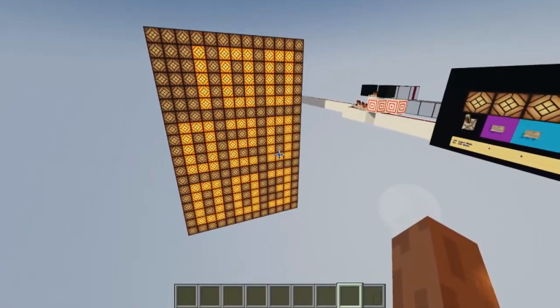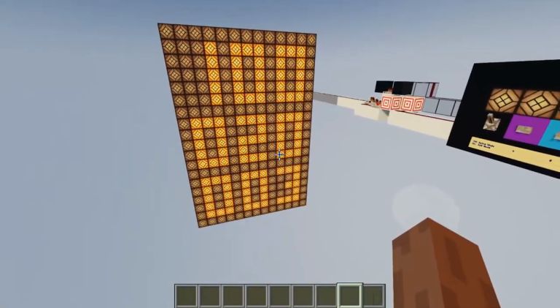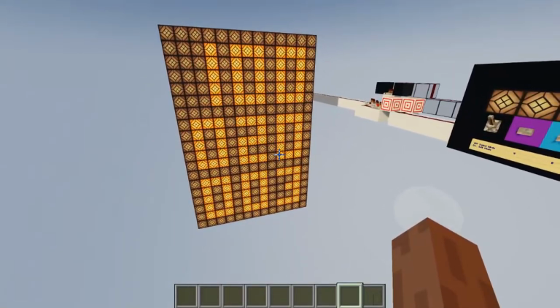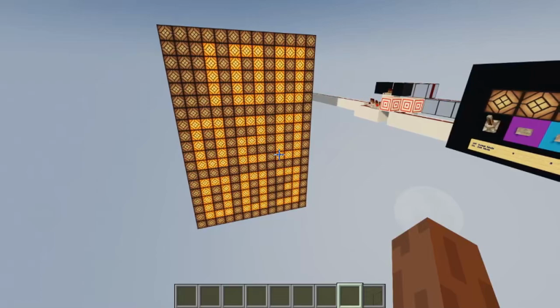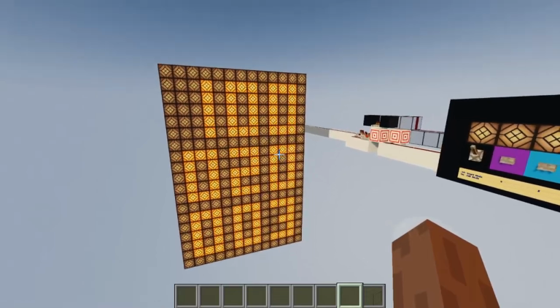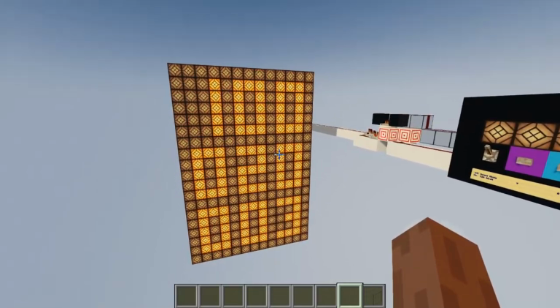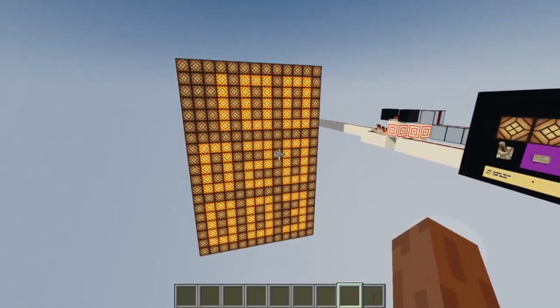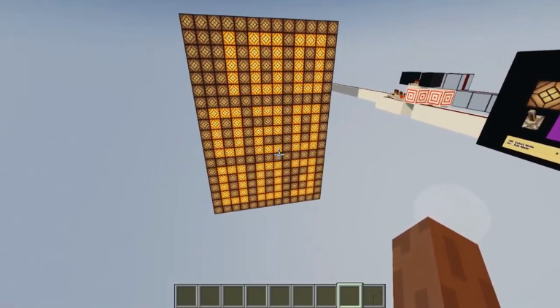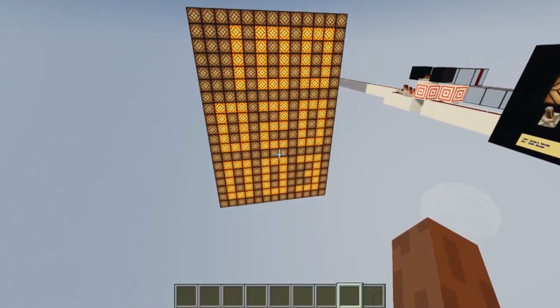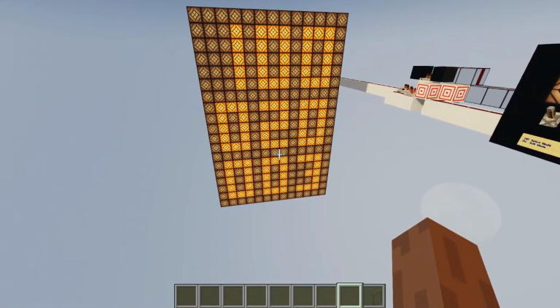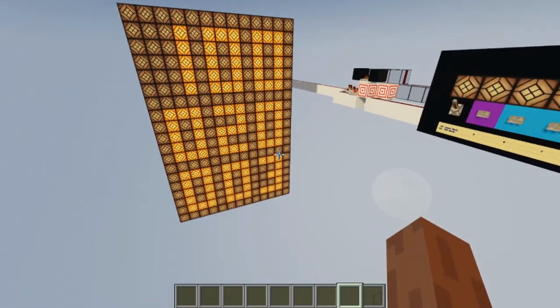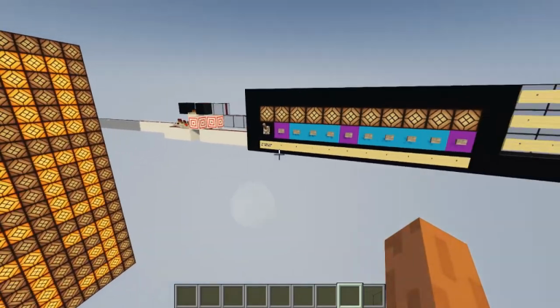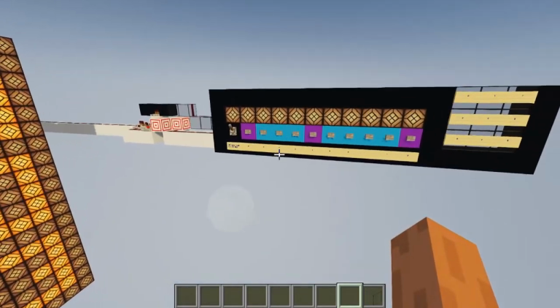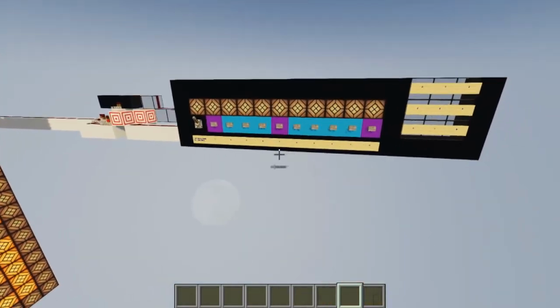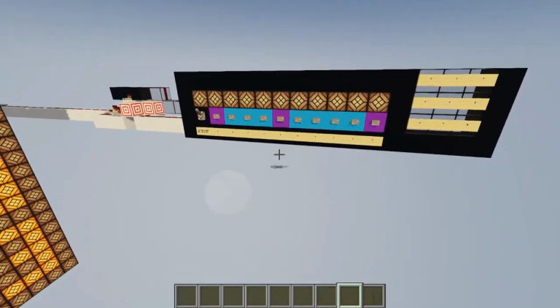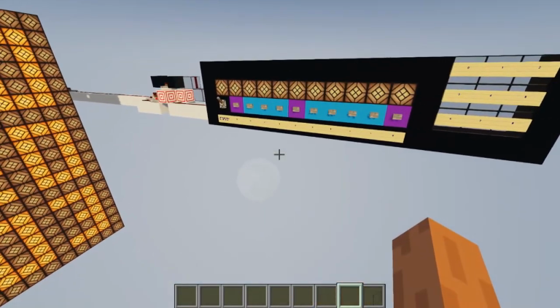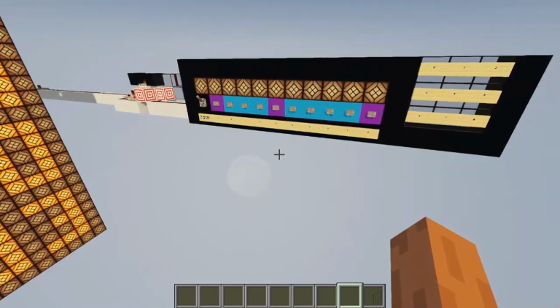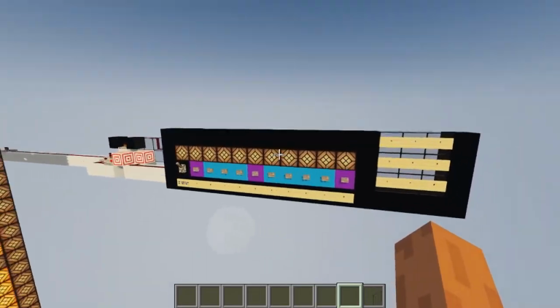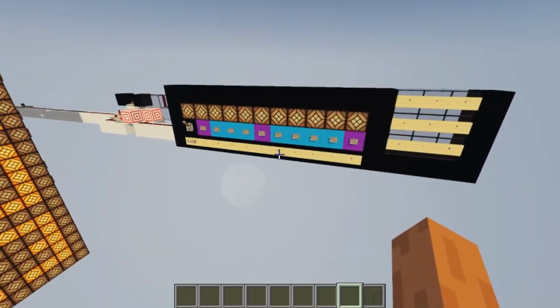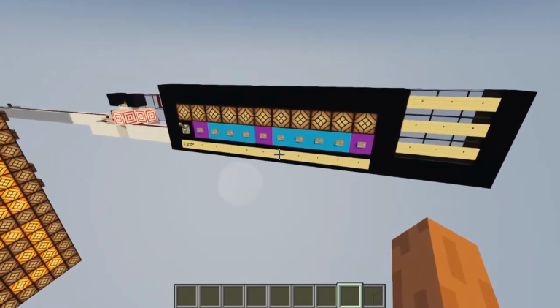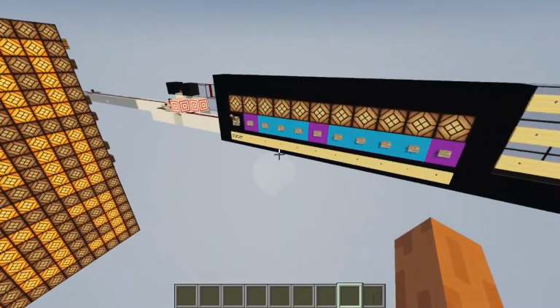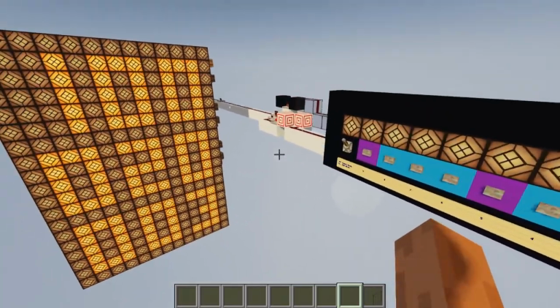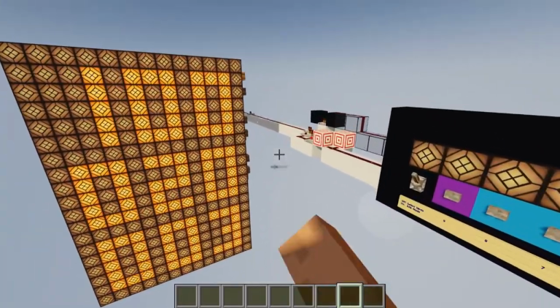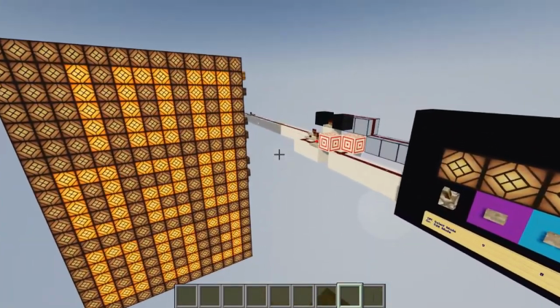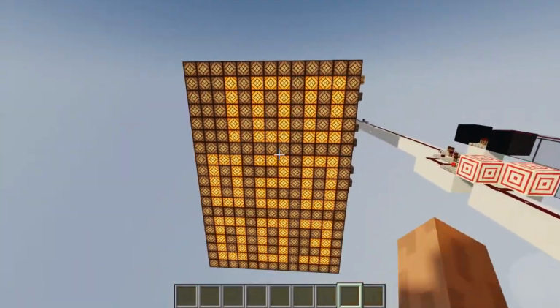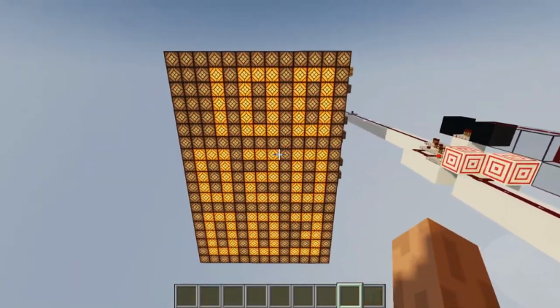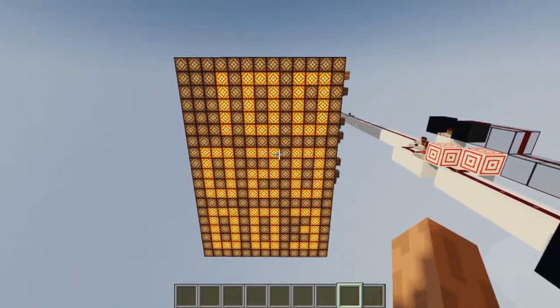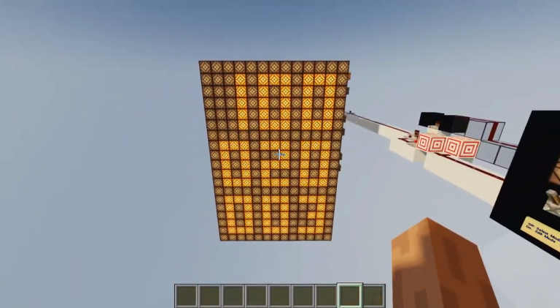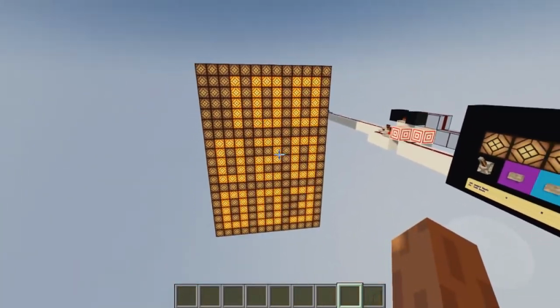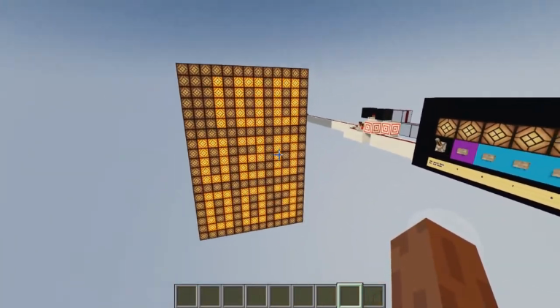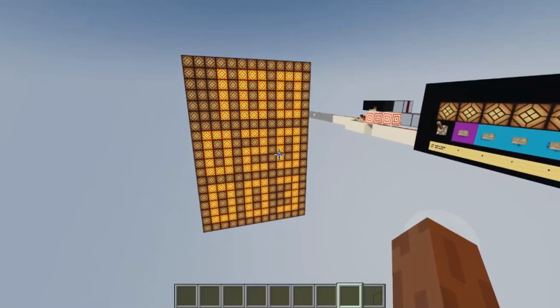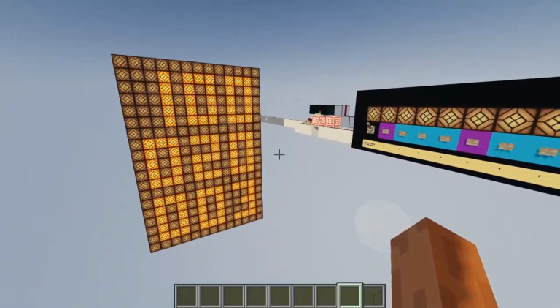In order to demonstrate the capabilities of these displays and how they look and everything, I designed this little contraption here which is basically an interface that communicates to the displays and lets me fool around with them.